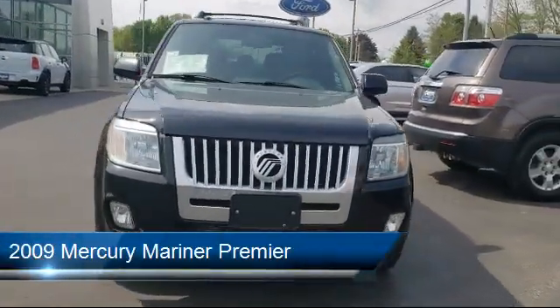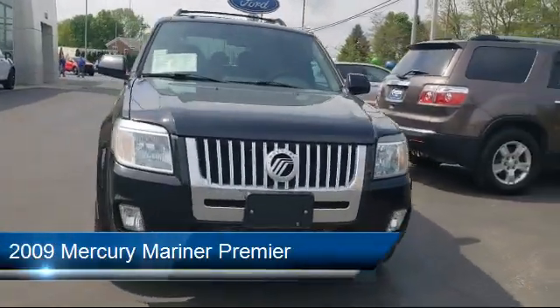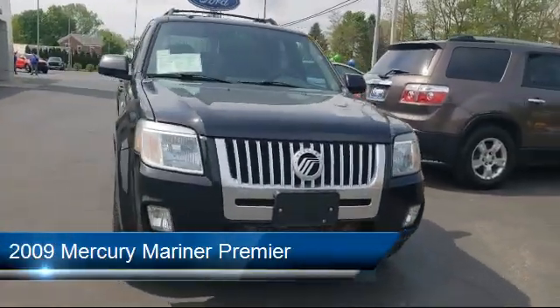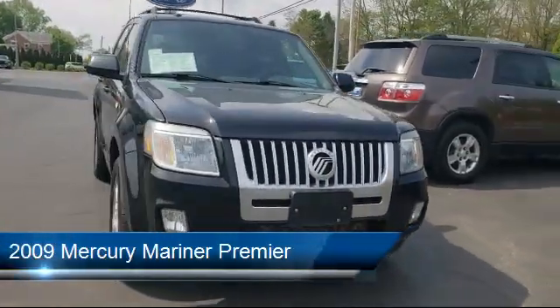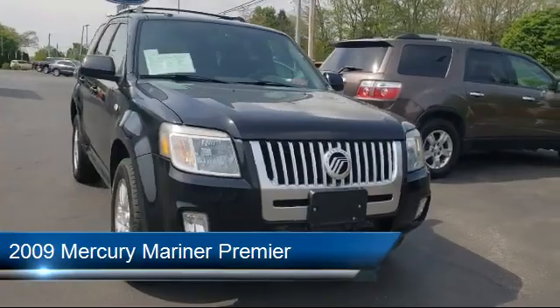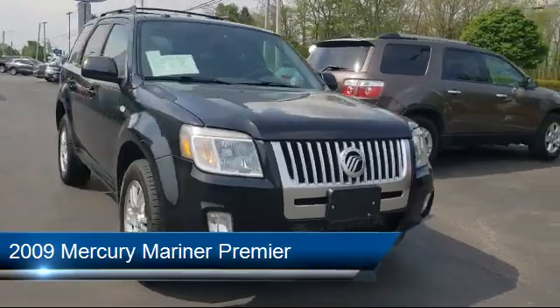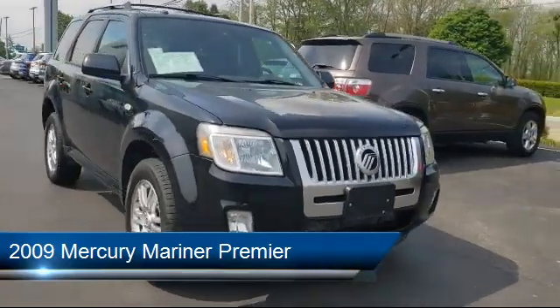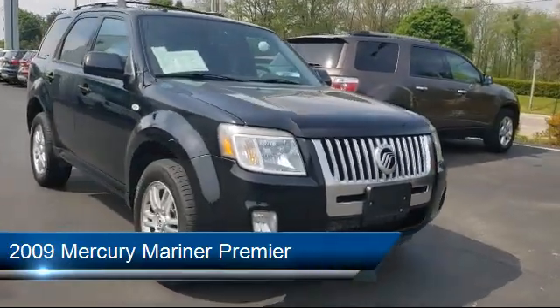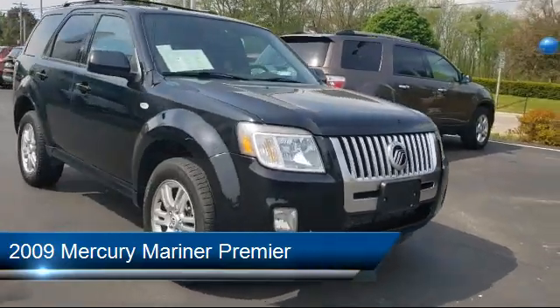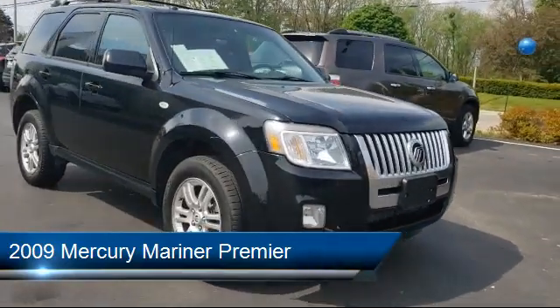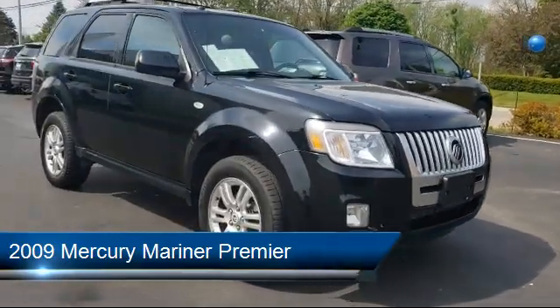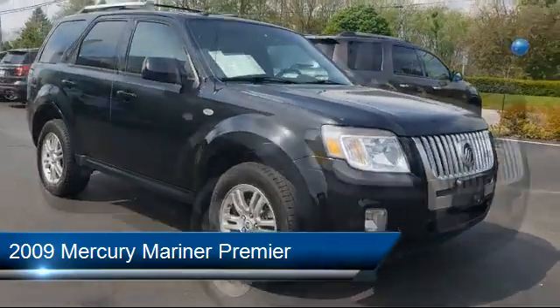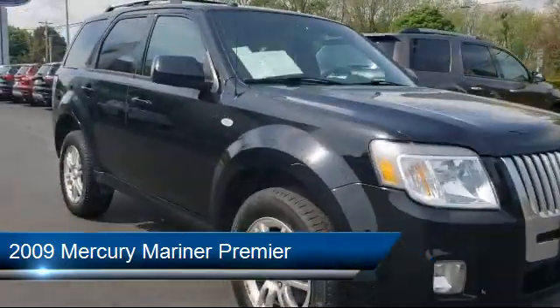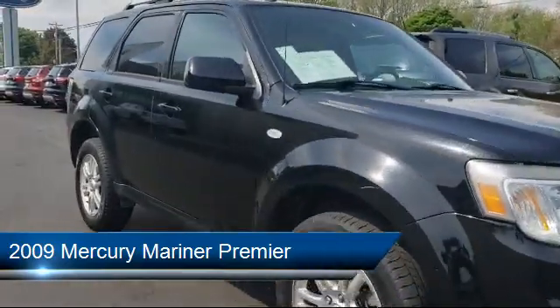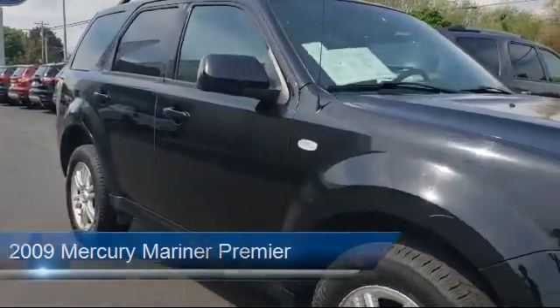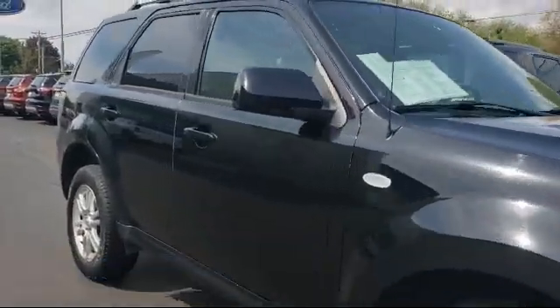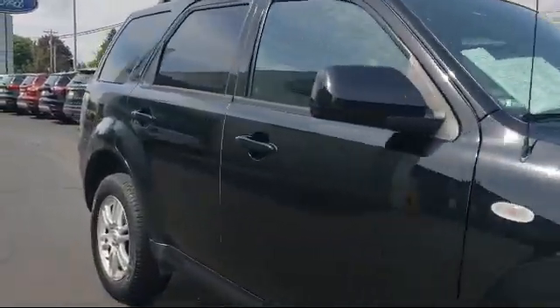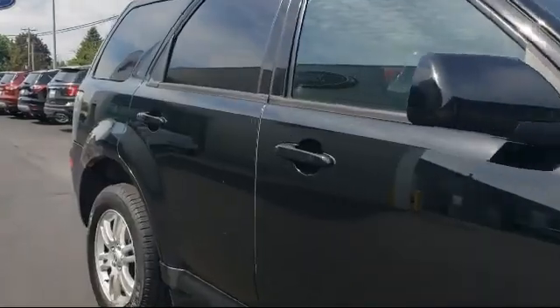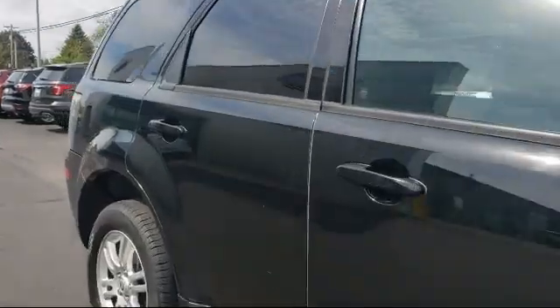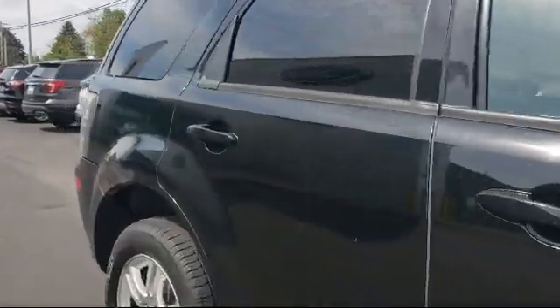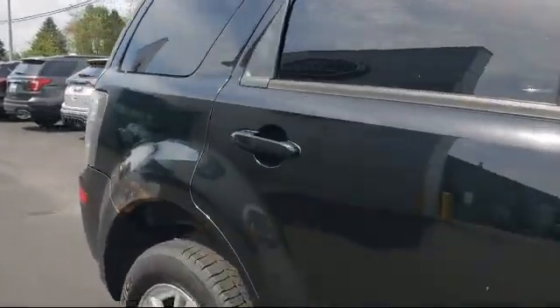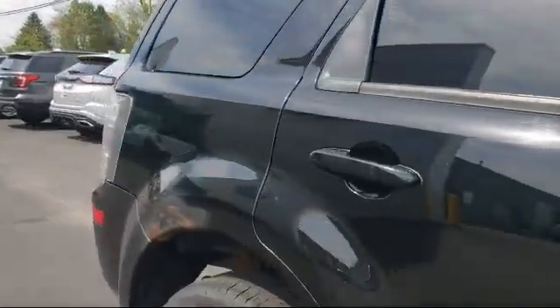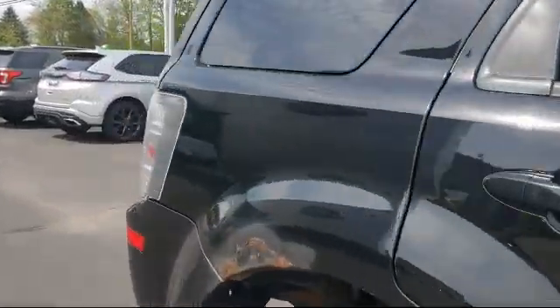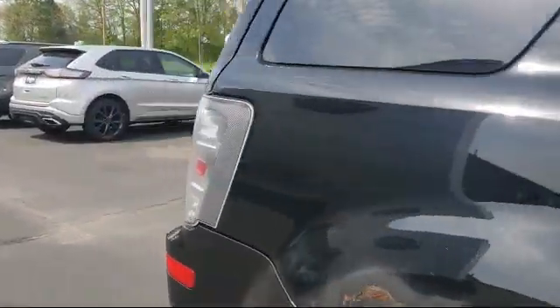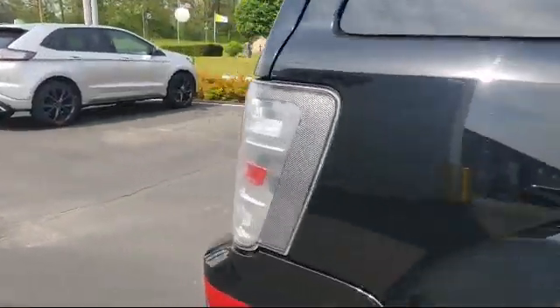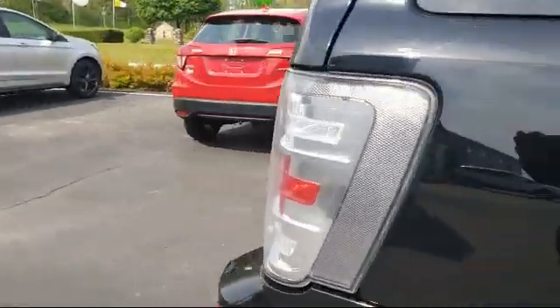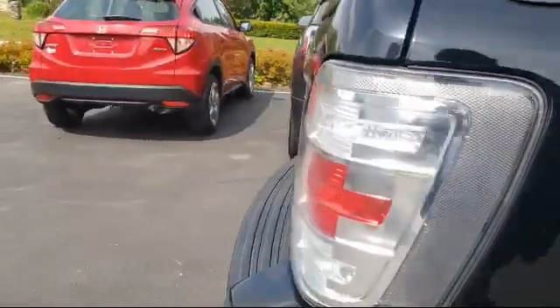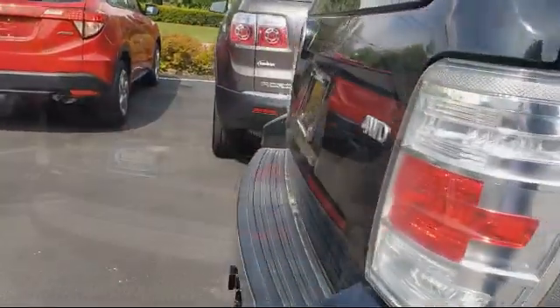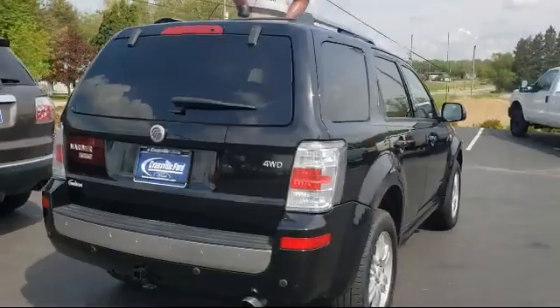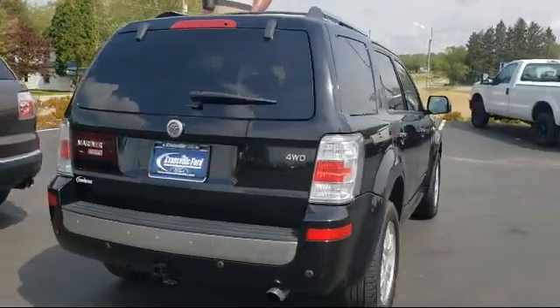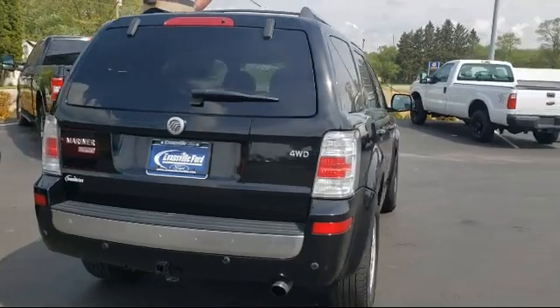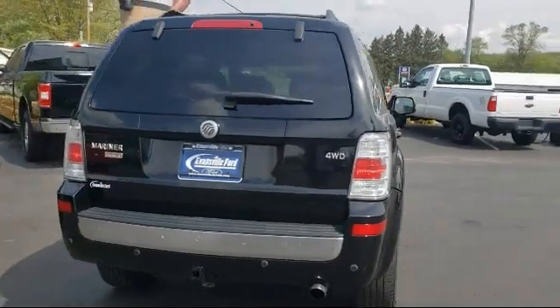It comes equipped with Tire Pressure Monitoring System, Leather Wrapped Steering Wheel, Fully Automatic Headlights, Keyless Entry, Roof Rack, CD Changer, and Sirius Satellite Radio.